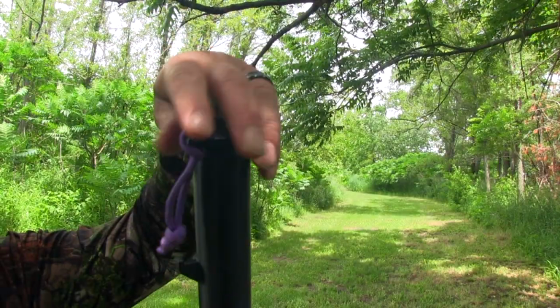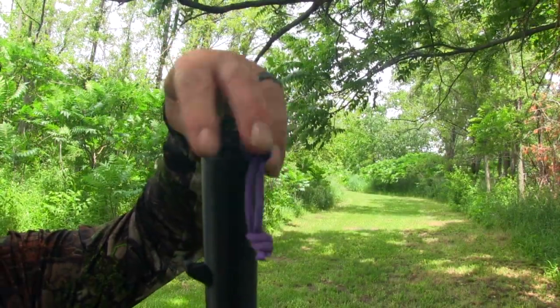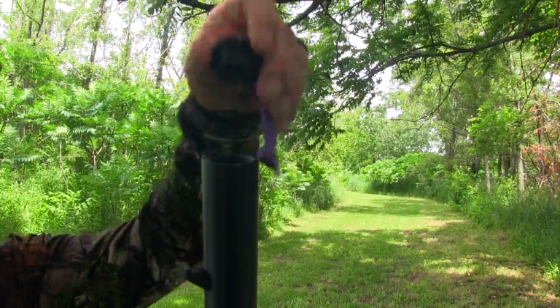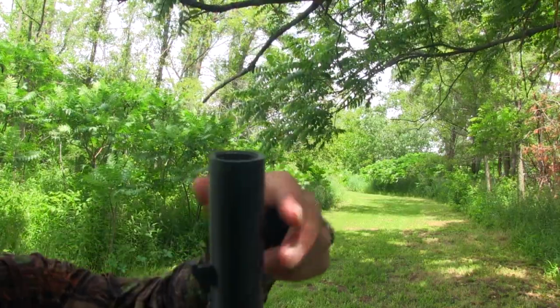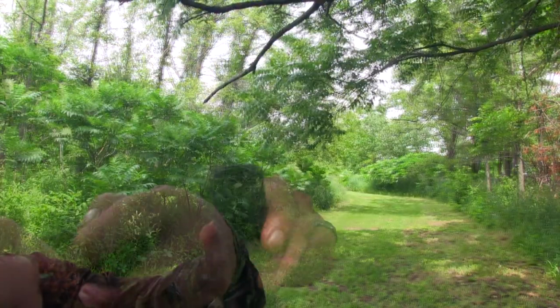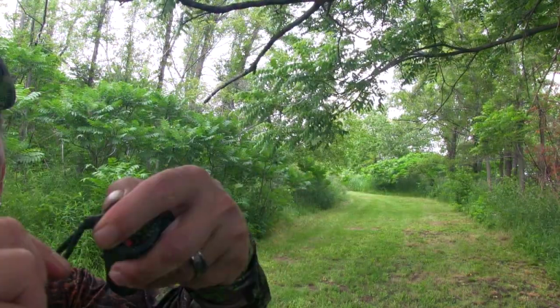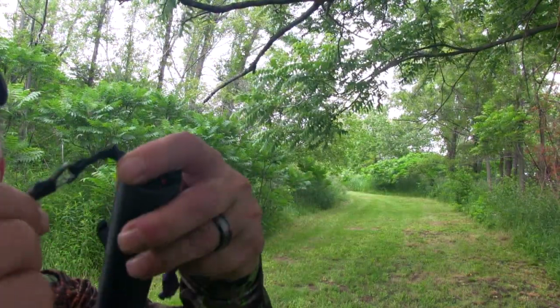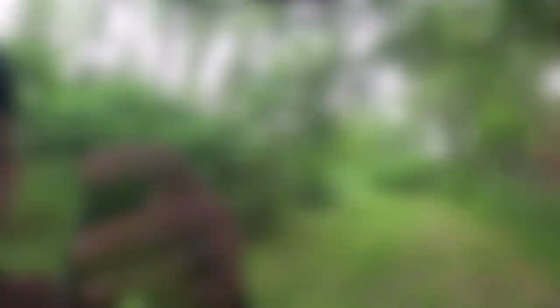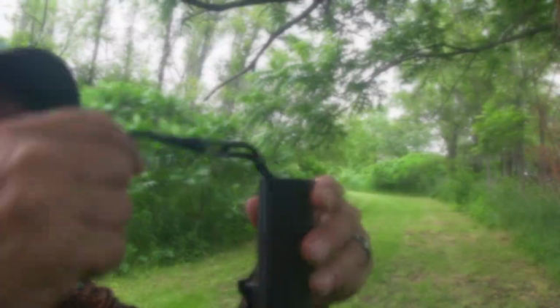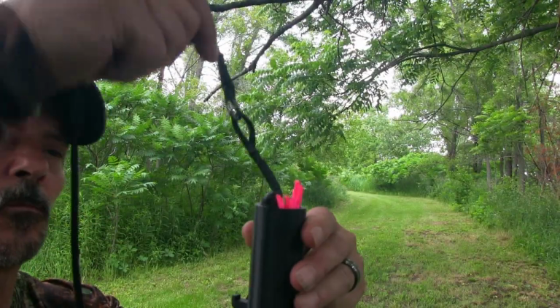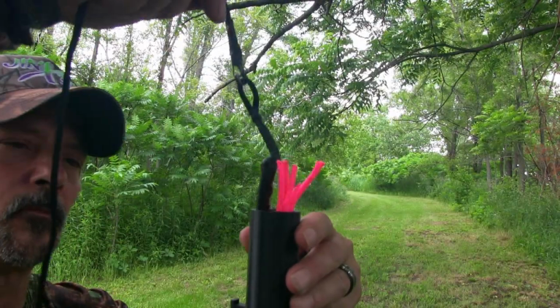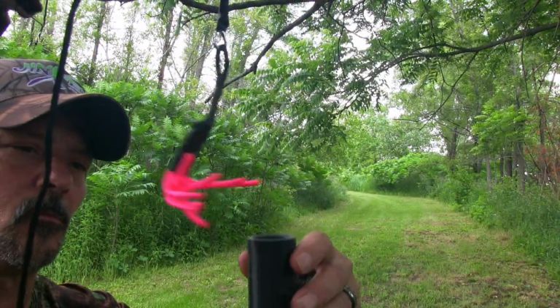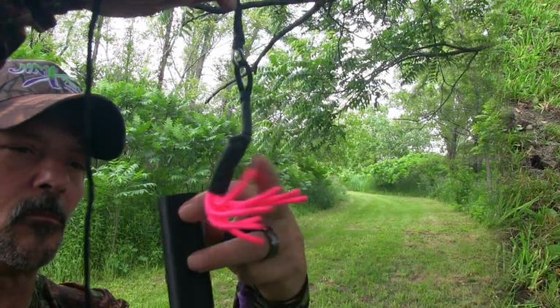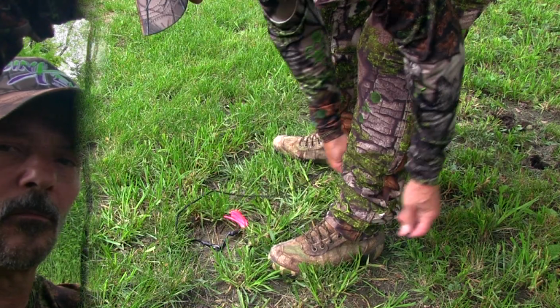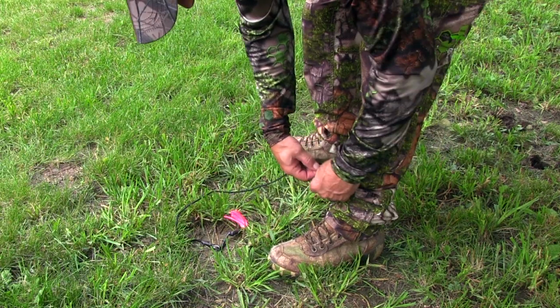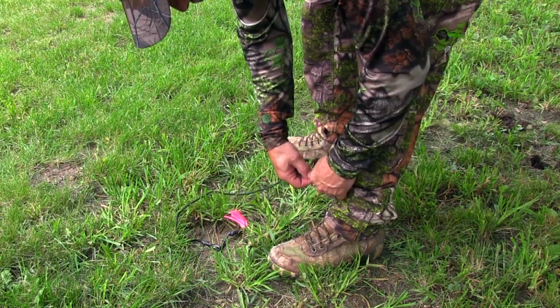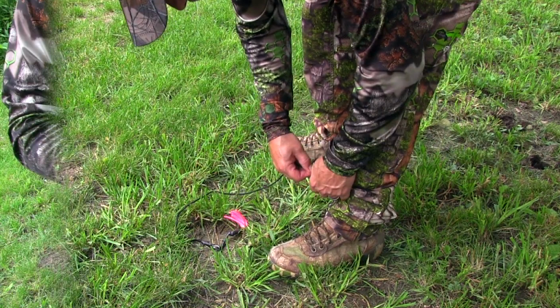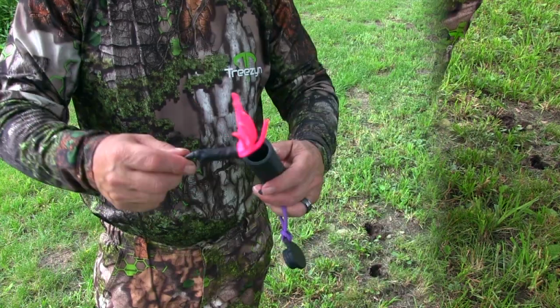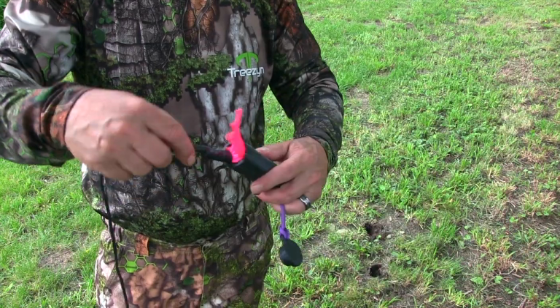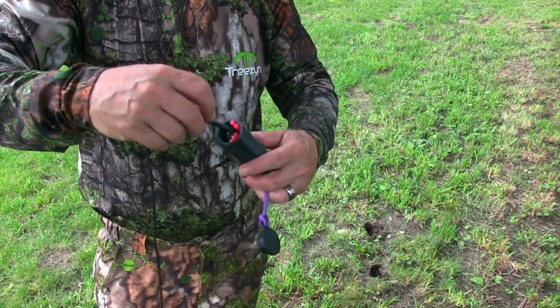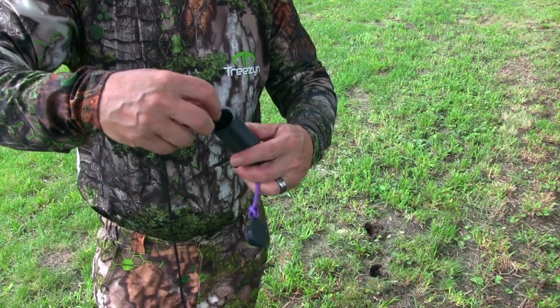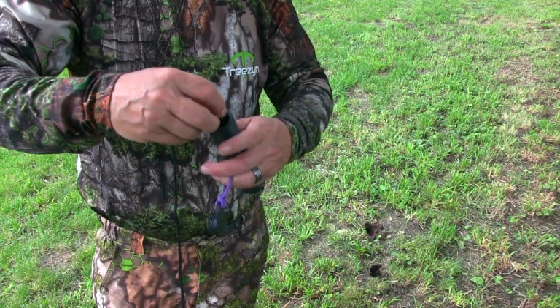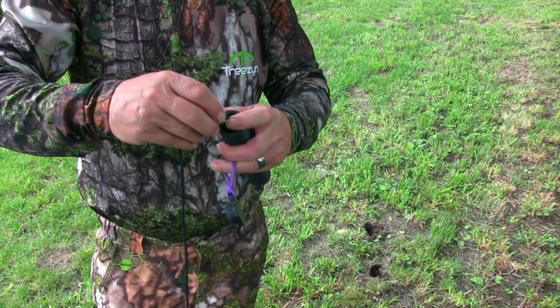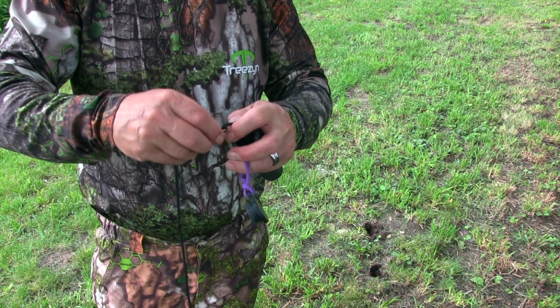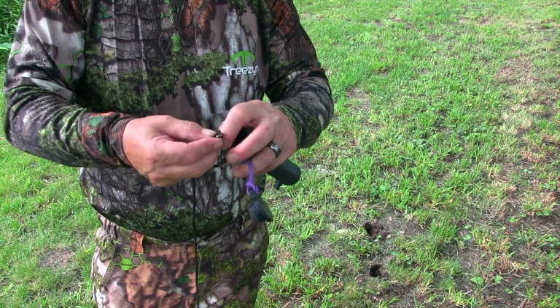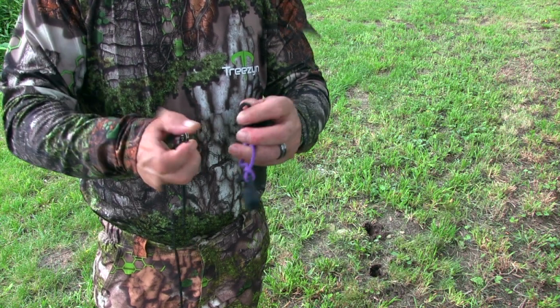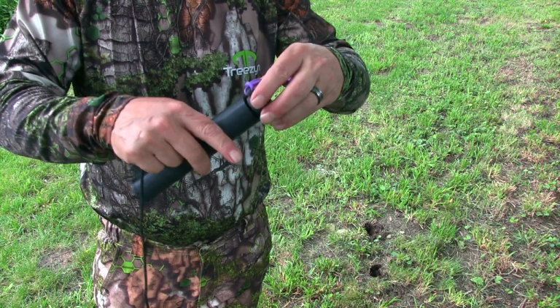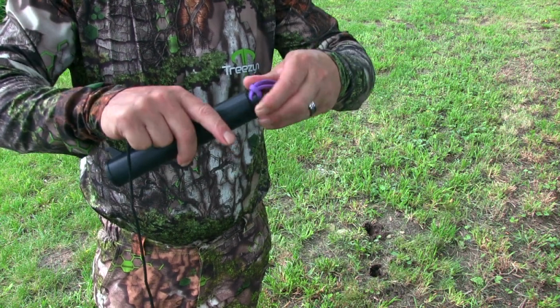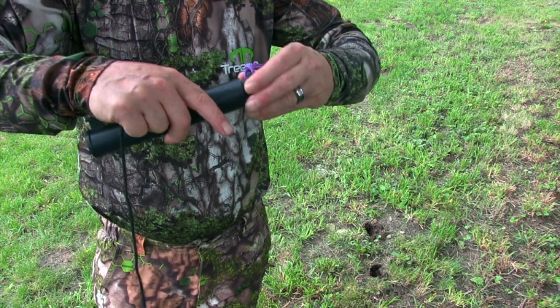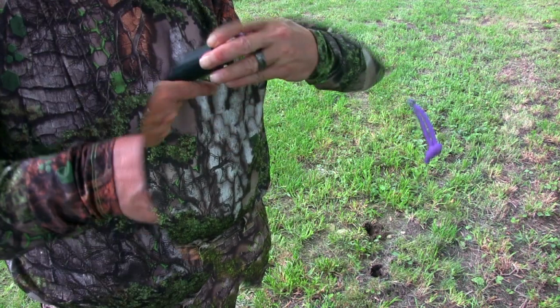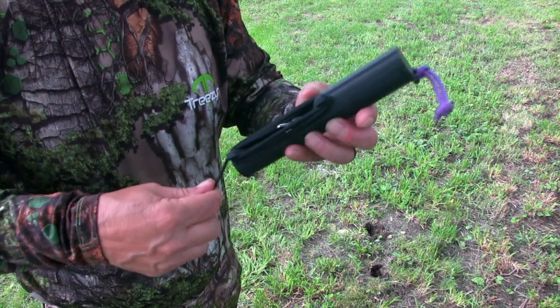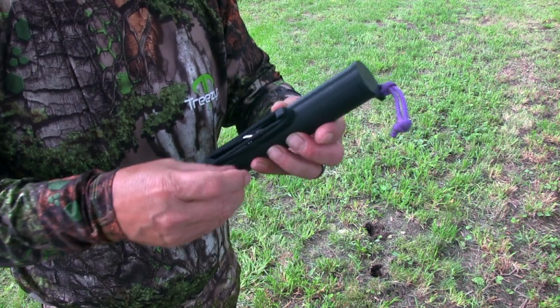Running your drag just got easier. Simply remove the cap, clip in with your drag line, then wrap around your ankle, and clip back to itself. When done hunting, simply place back in hex, unclip drag line, and wrap around line keeper tabs — easy peasy.